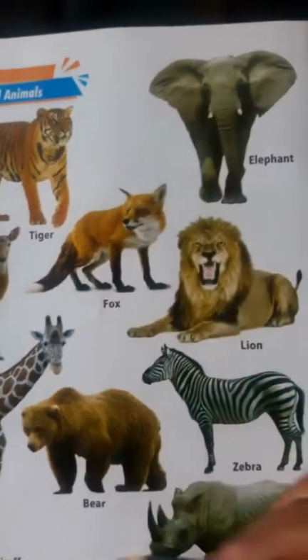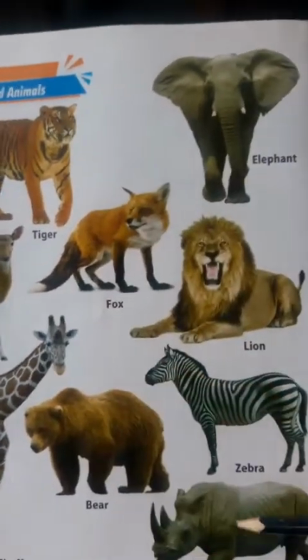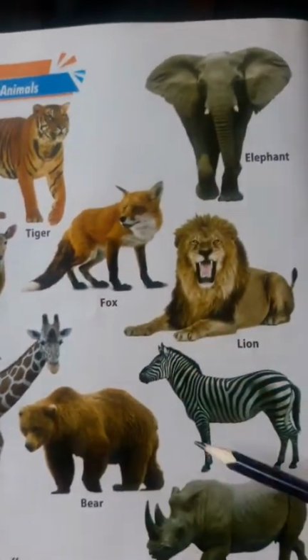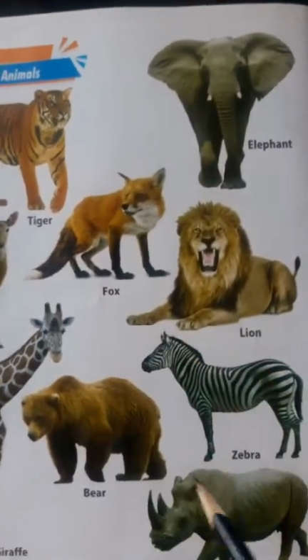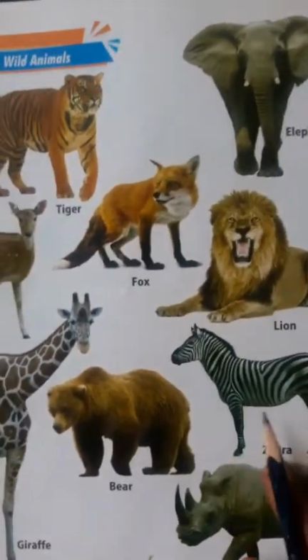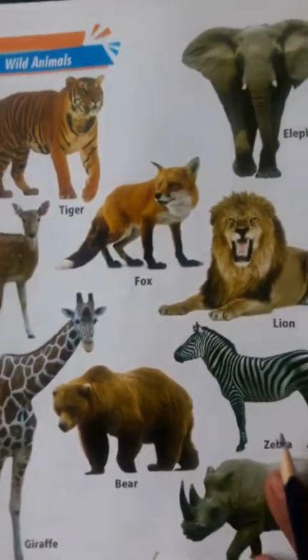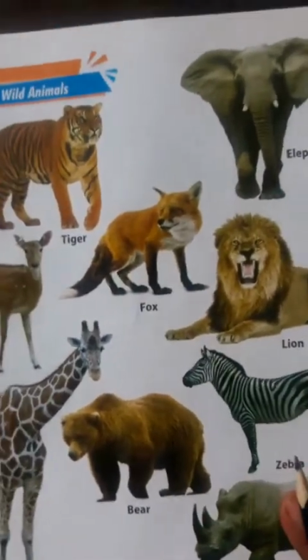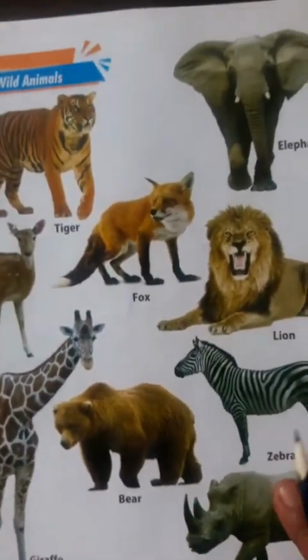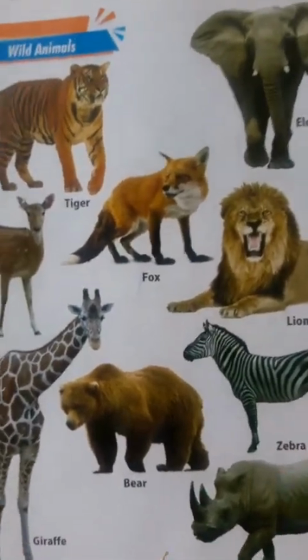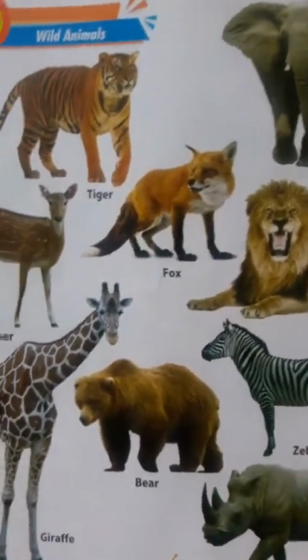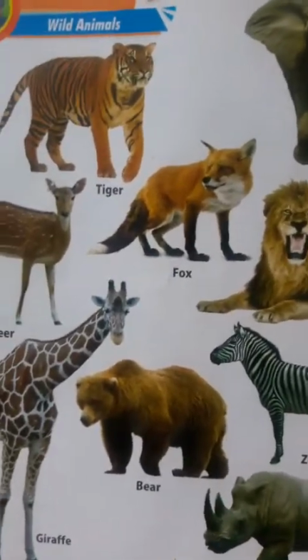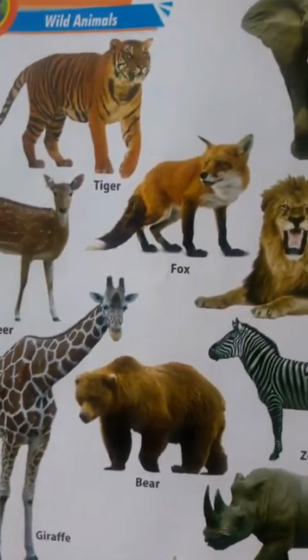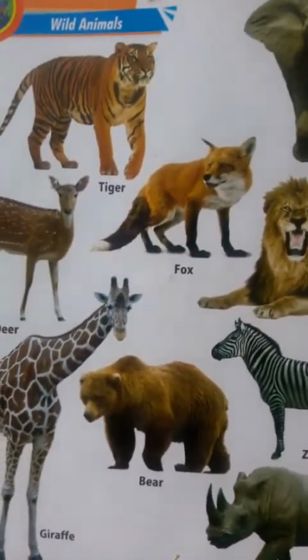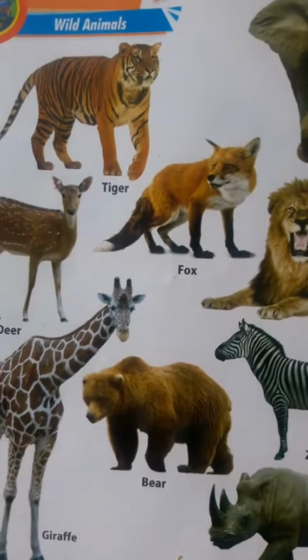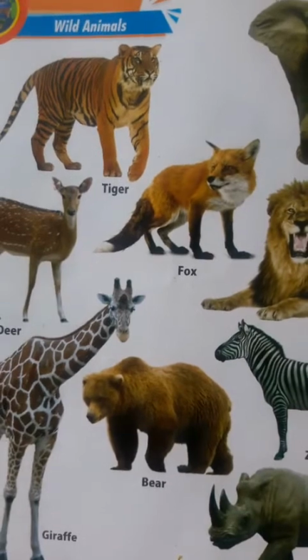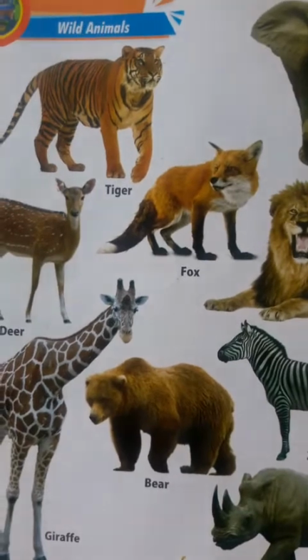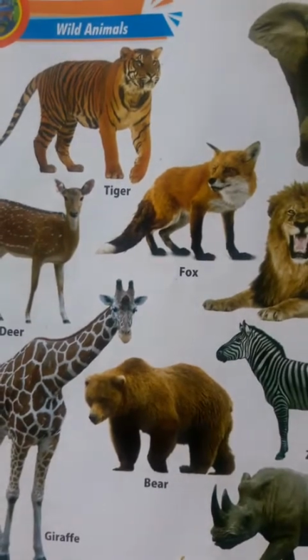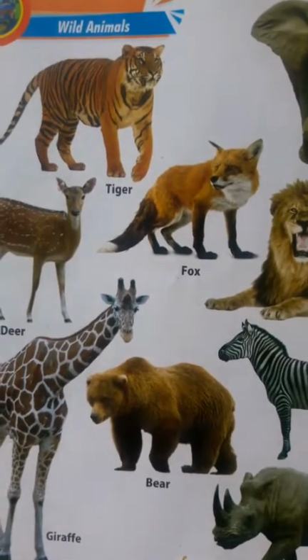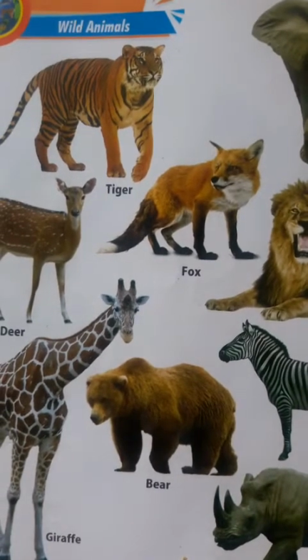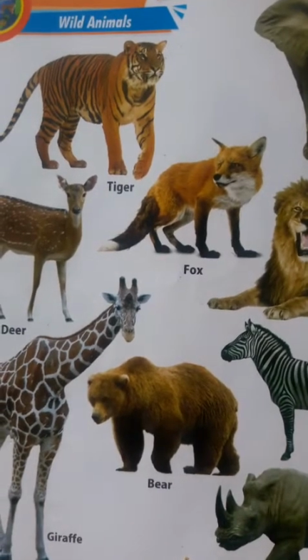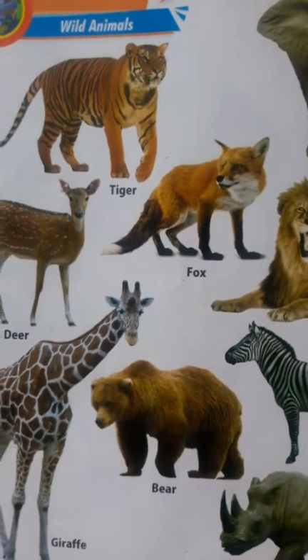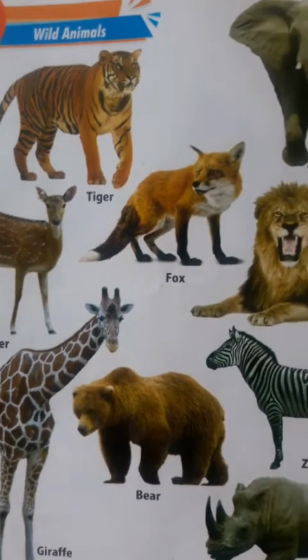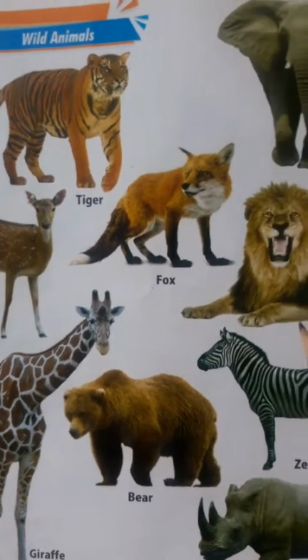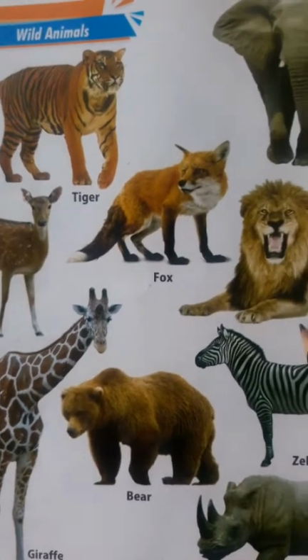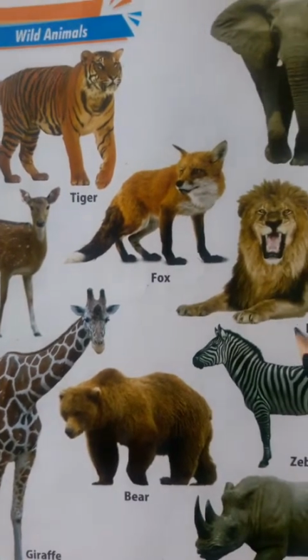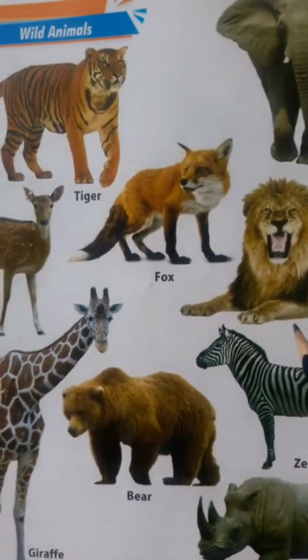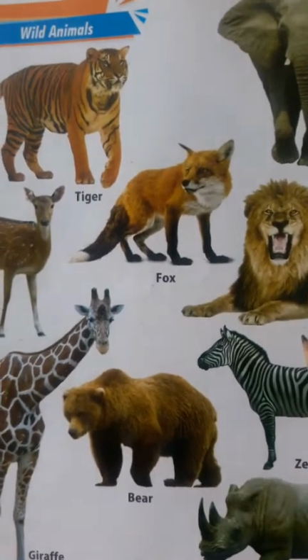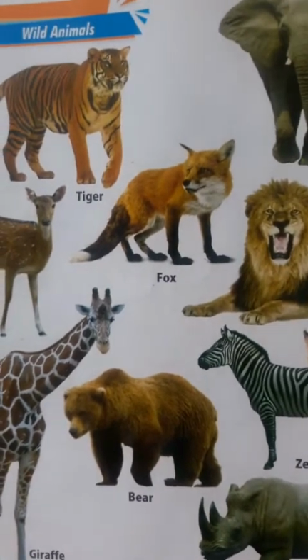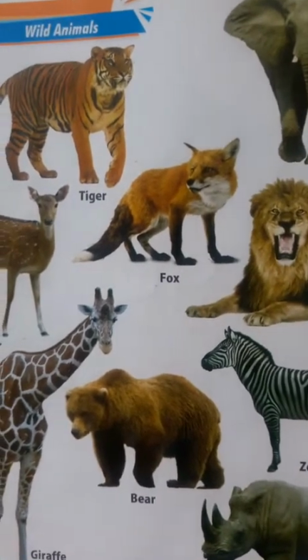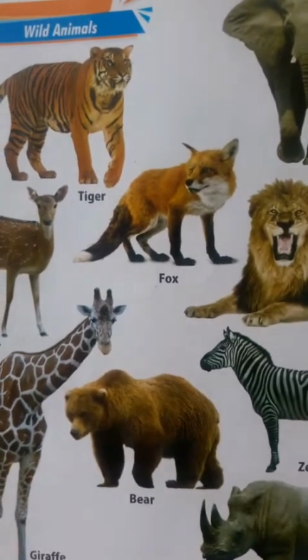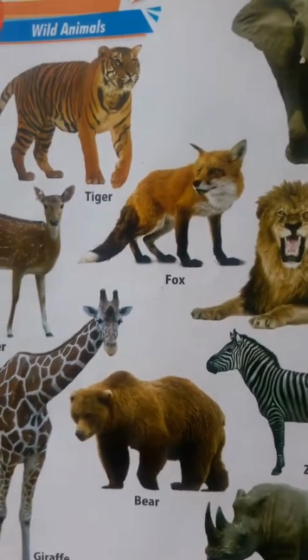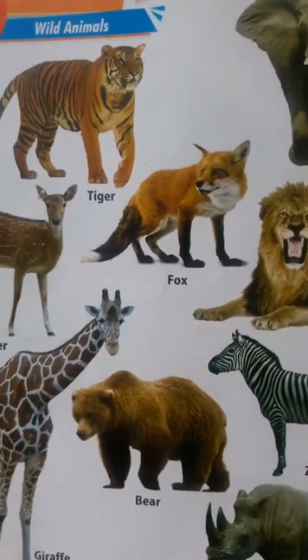Those living creatures which live in forest are called wild animals.